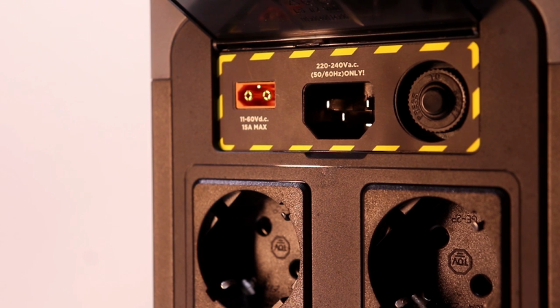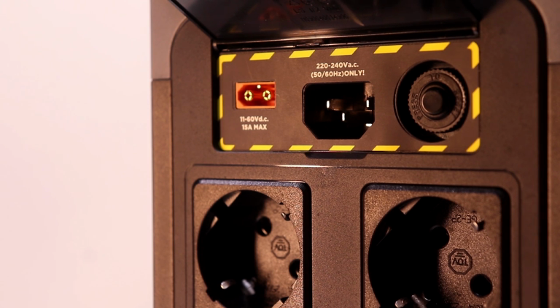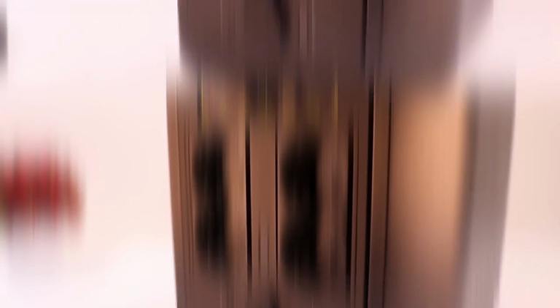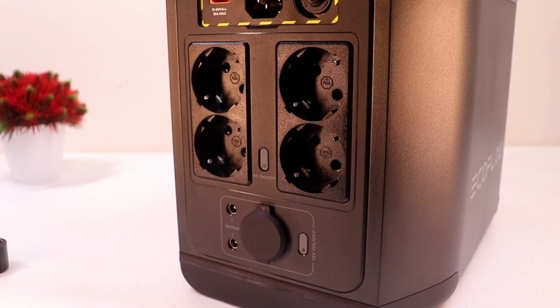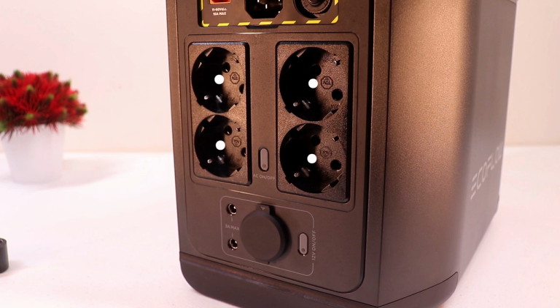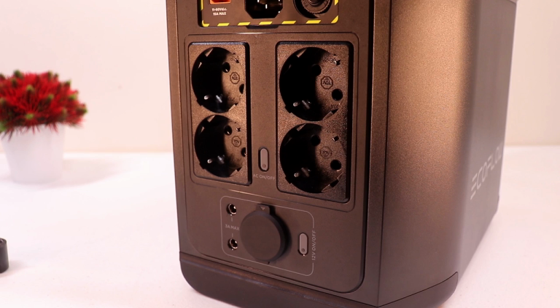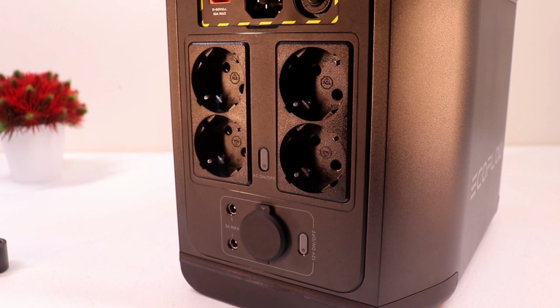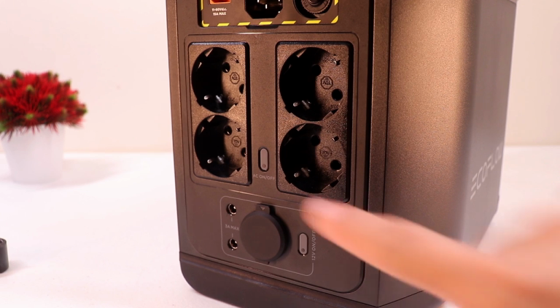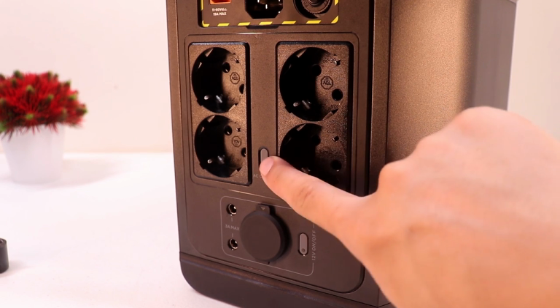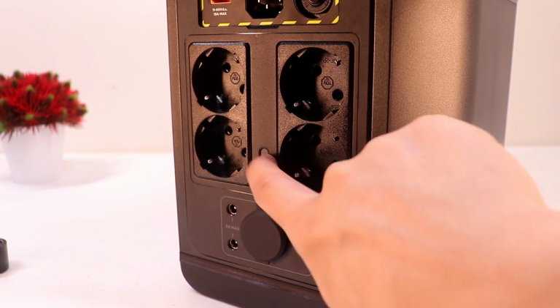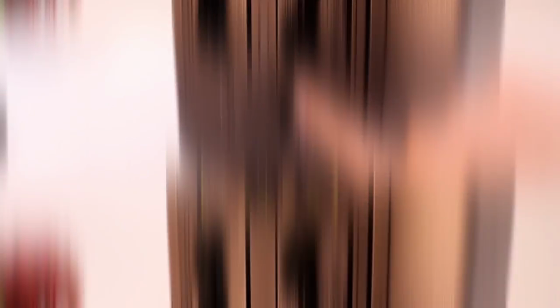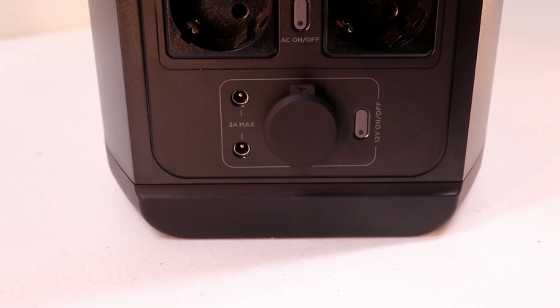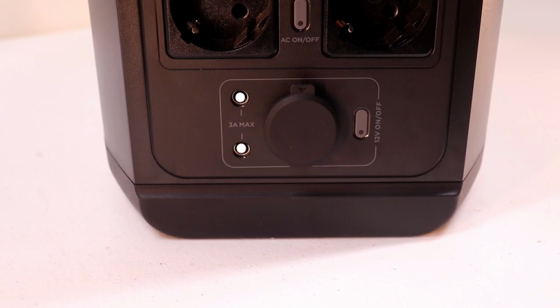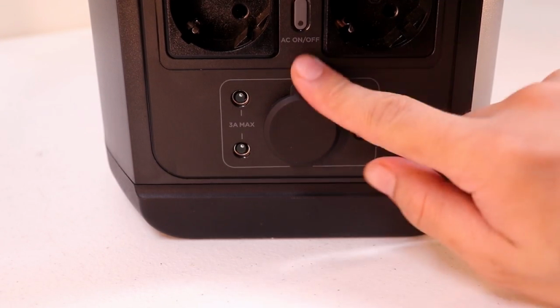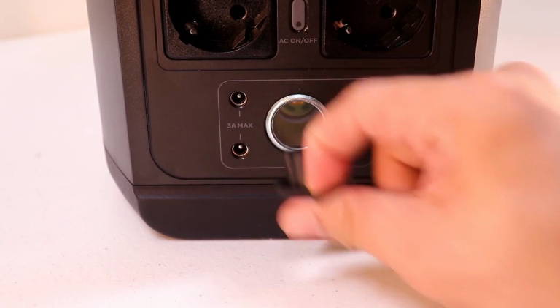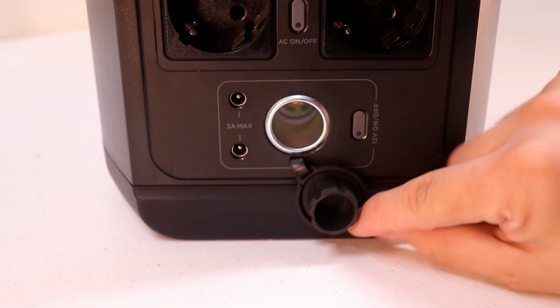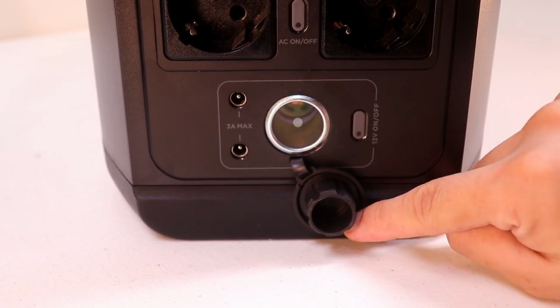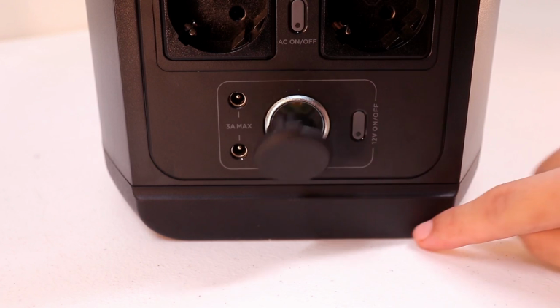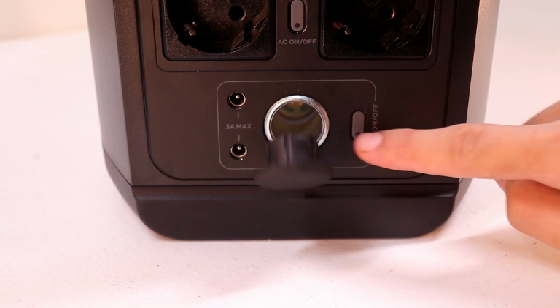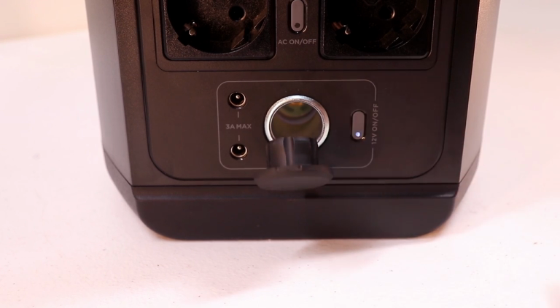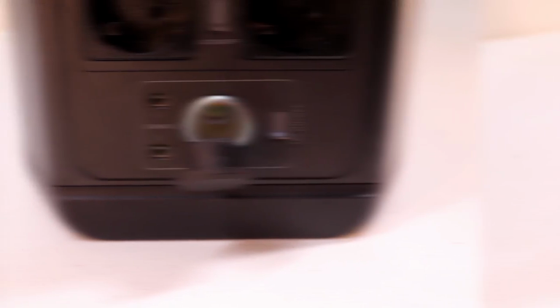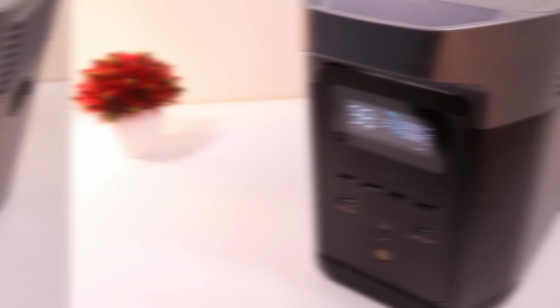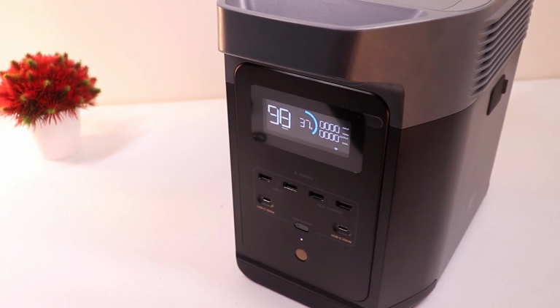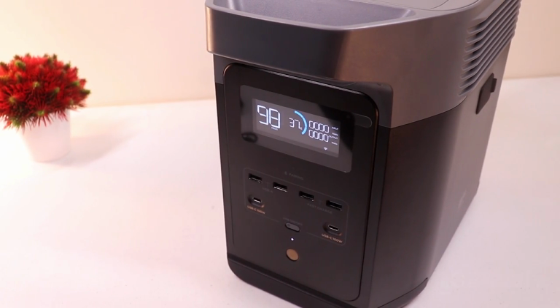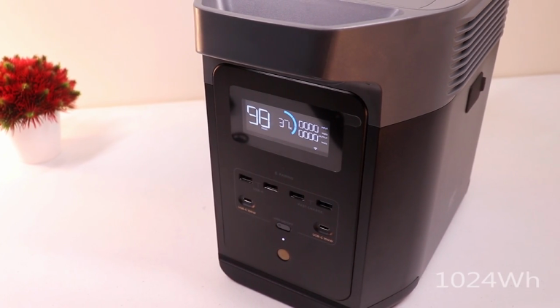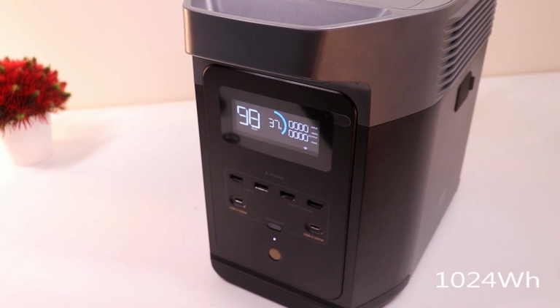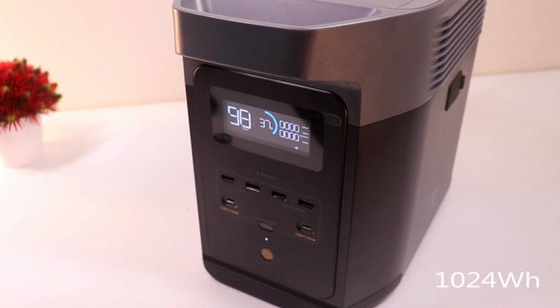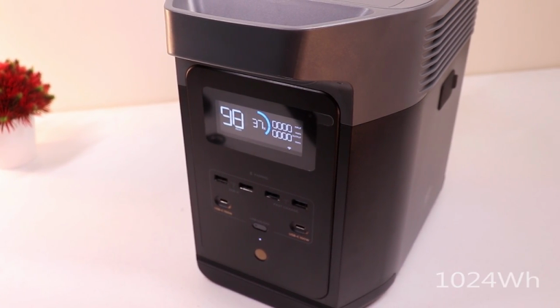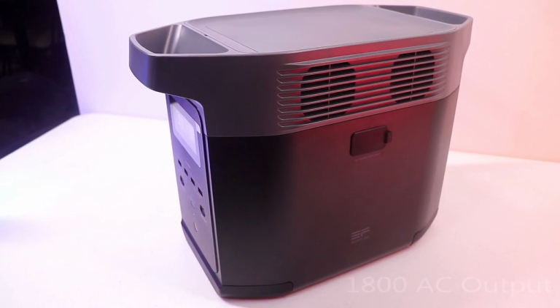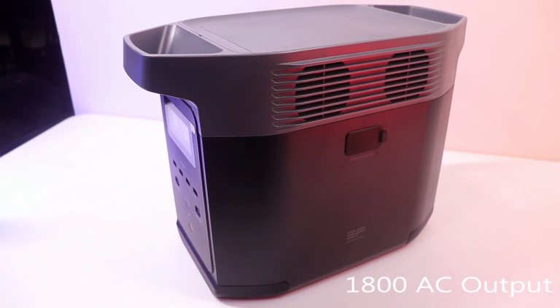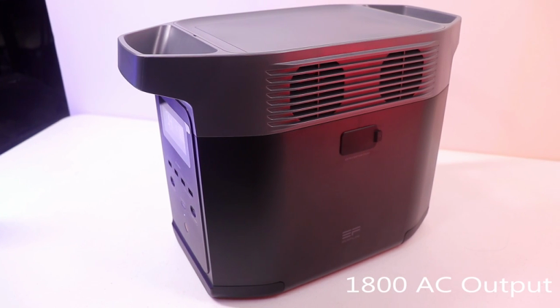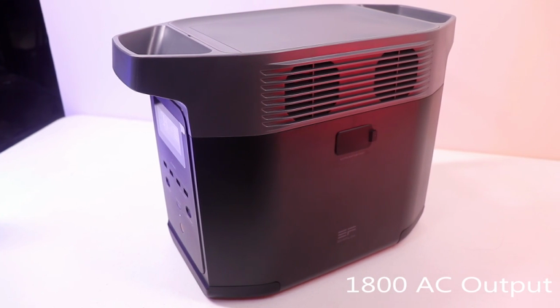Below that are four AC outputs with a power button in the middle, some DC 3A ports, and lastly a 12-volt car power output. The Delta 2 has a capacity of 1024 watt-hours with 1800-watt AC output.